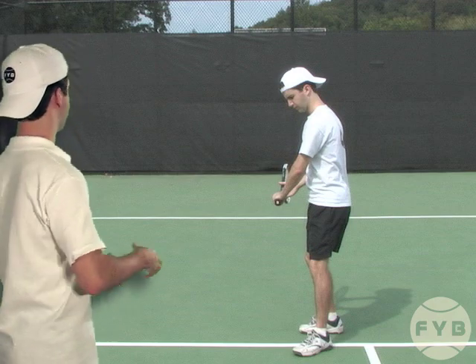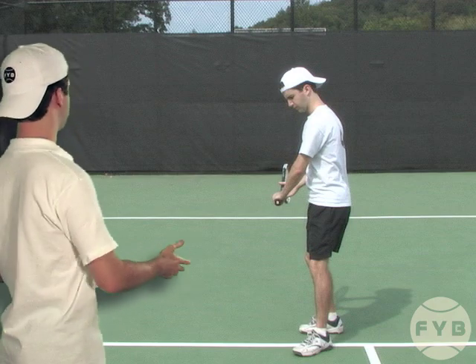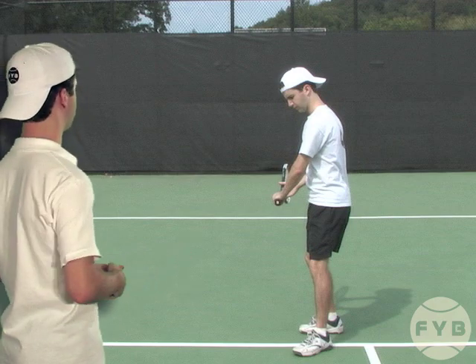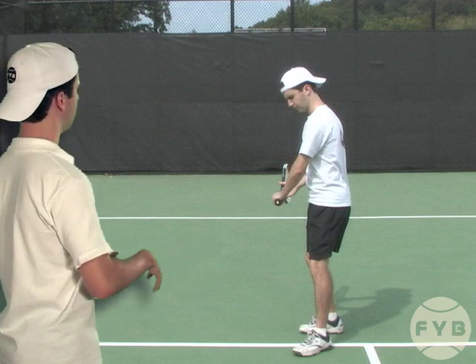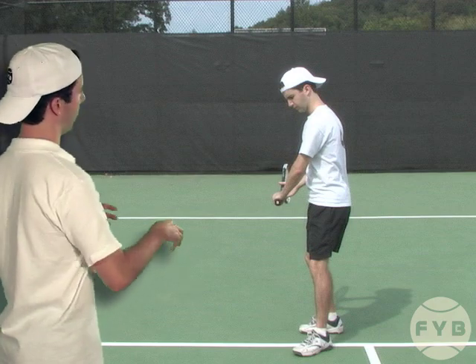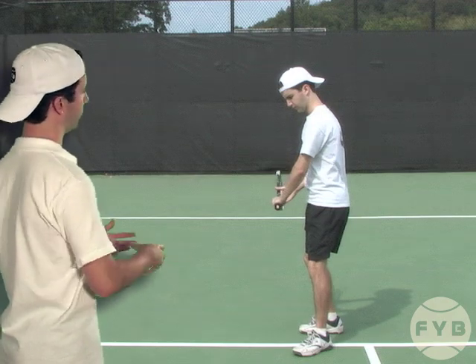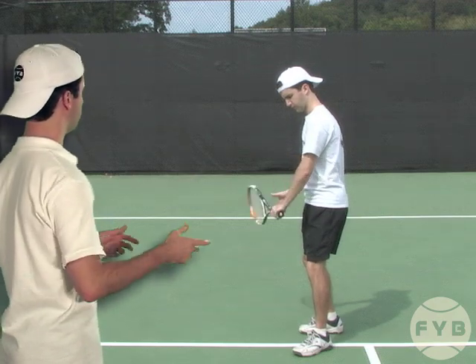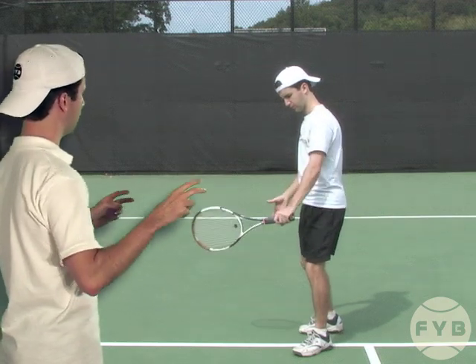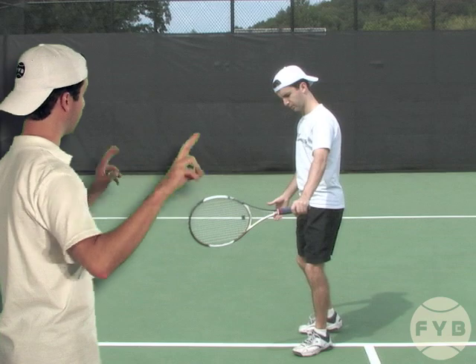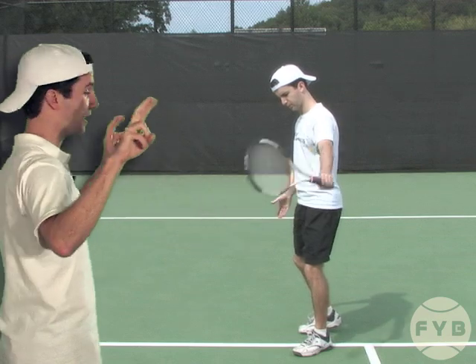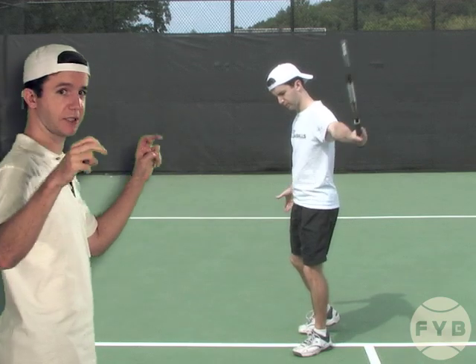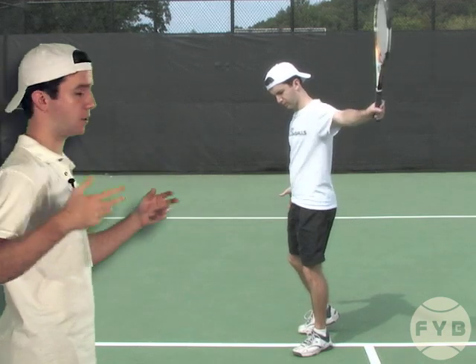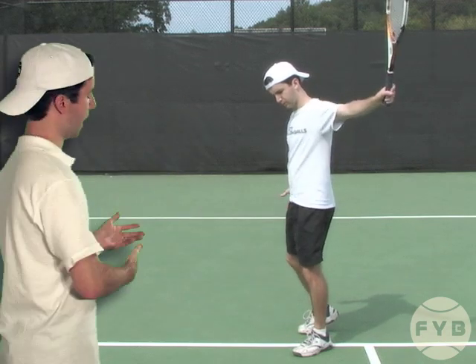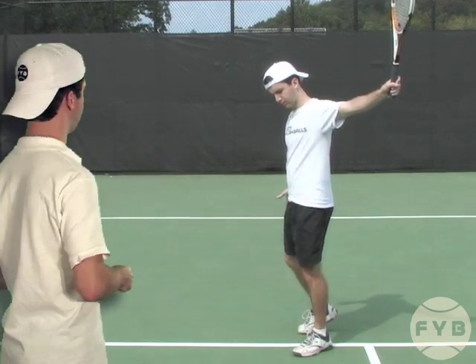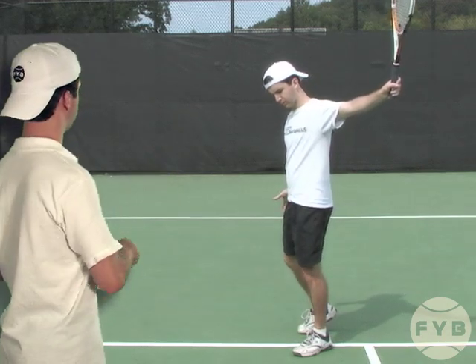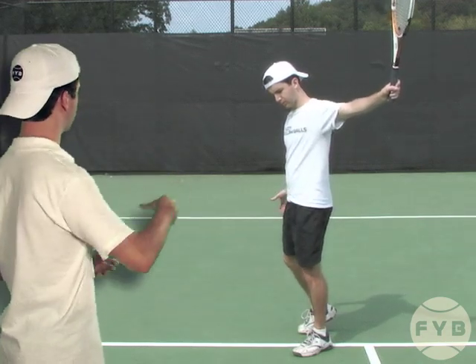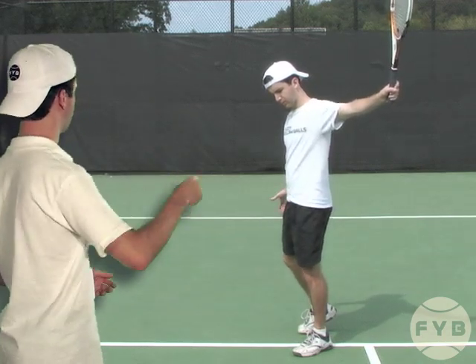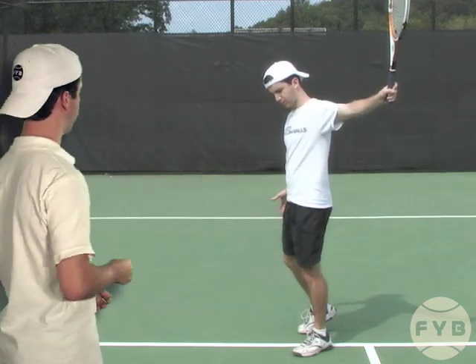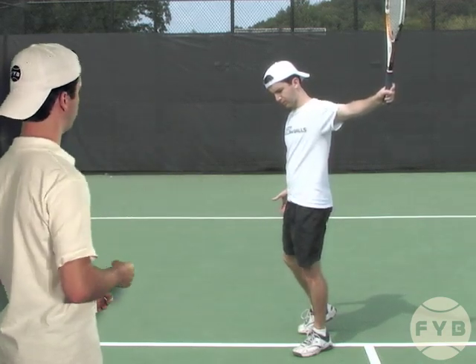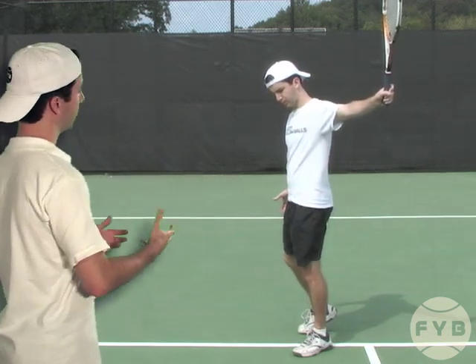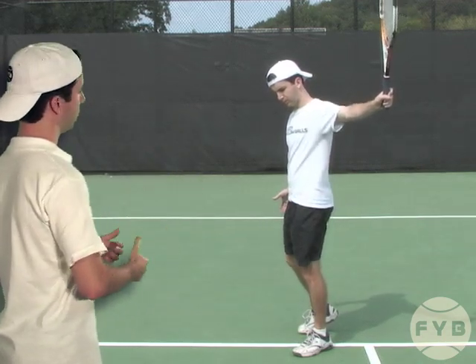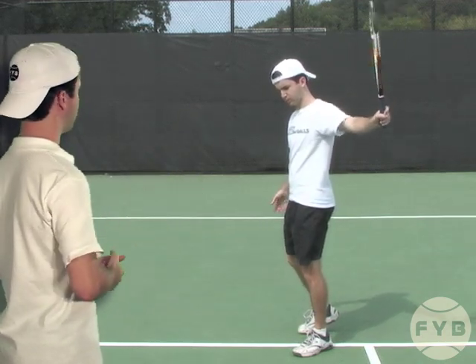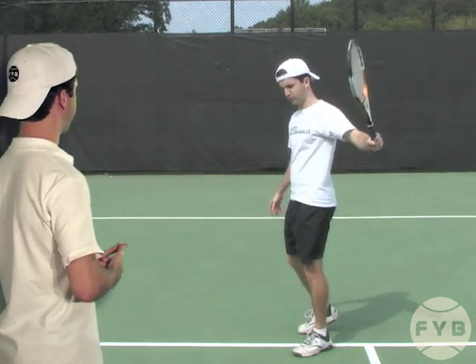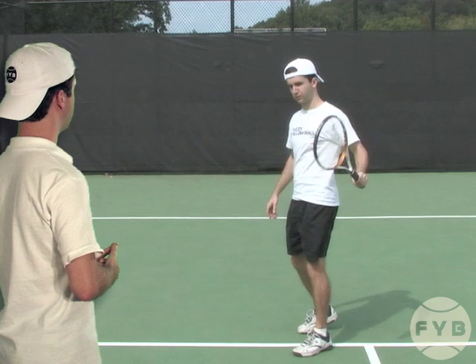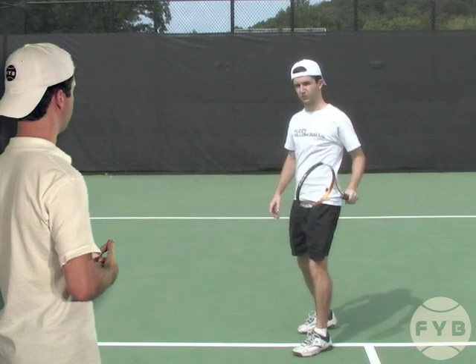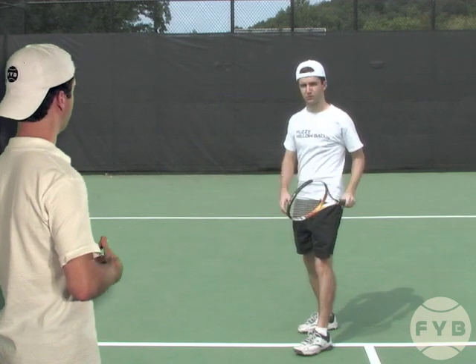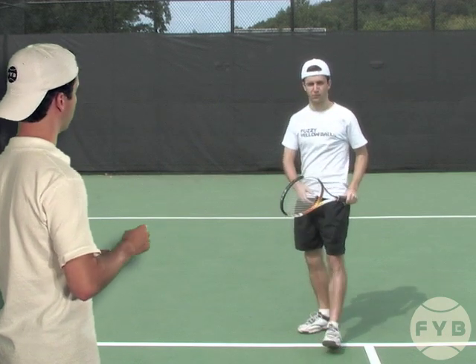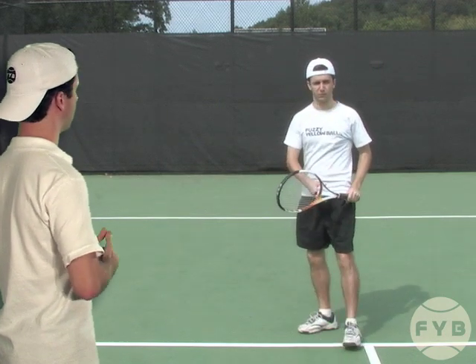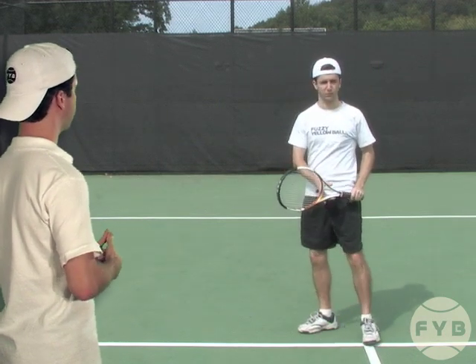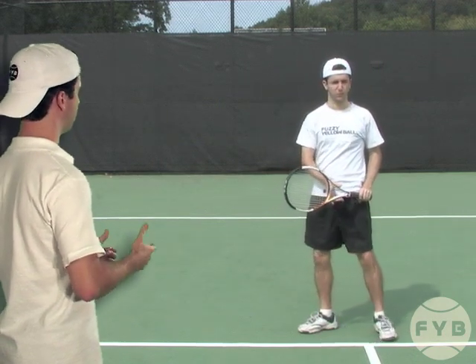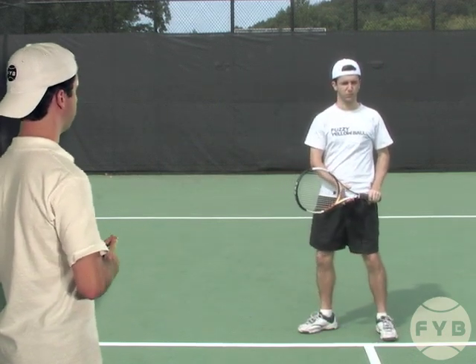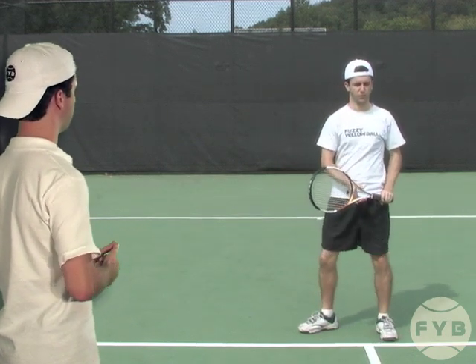And then from this position I swing forward, make contact with the tennis ball — I'm shadowing right now — but I swing forward, follow through, using the same mechanics that we had worked on in the previous videos.